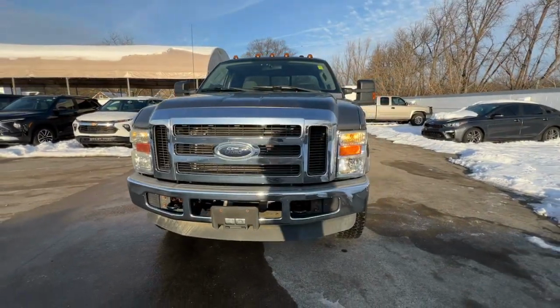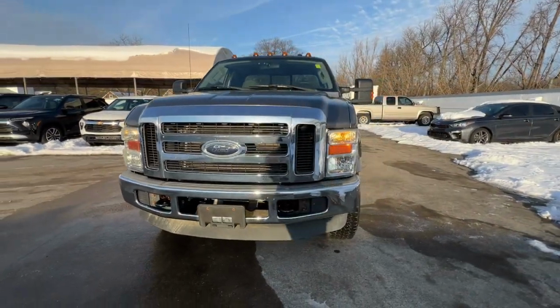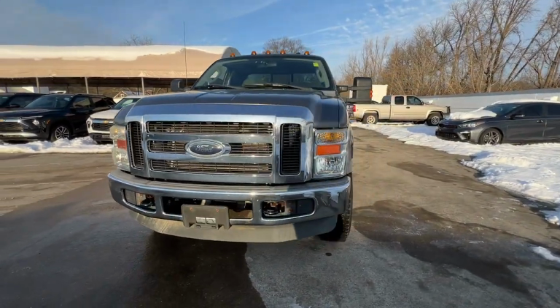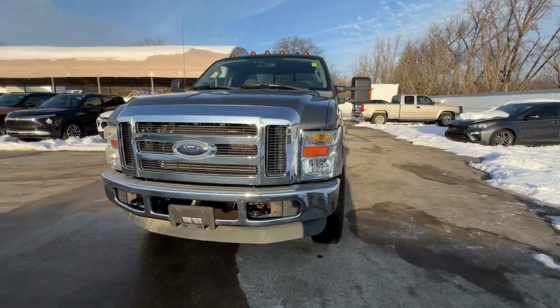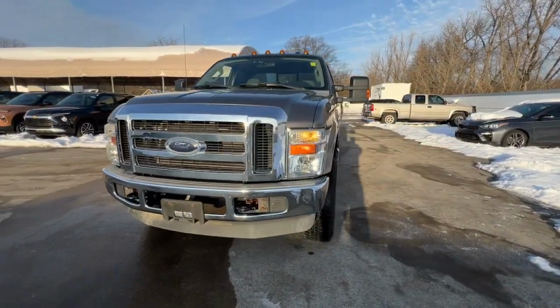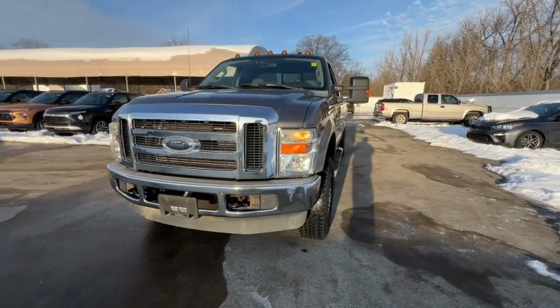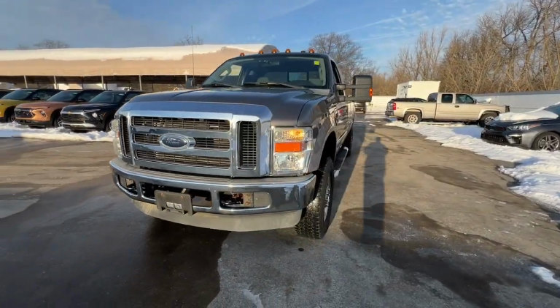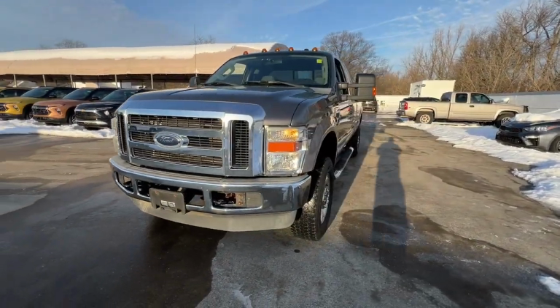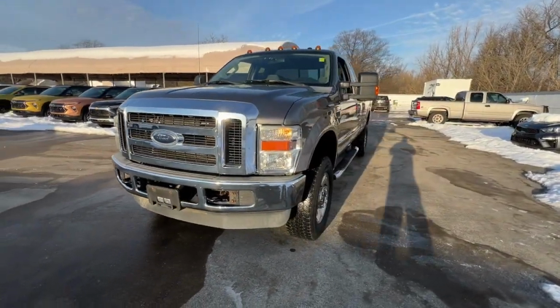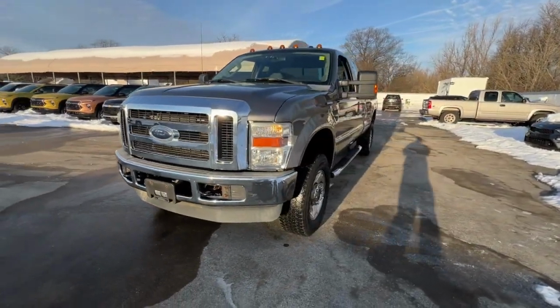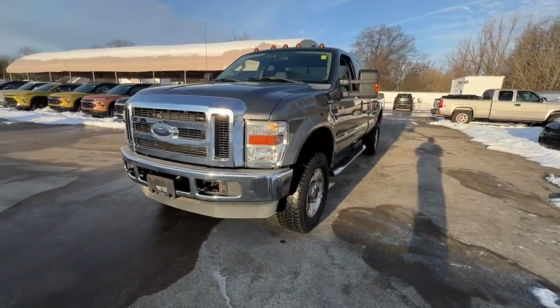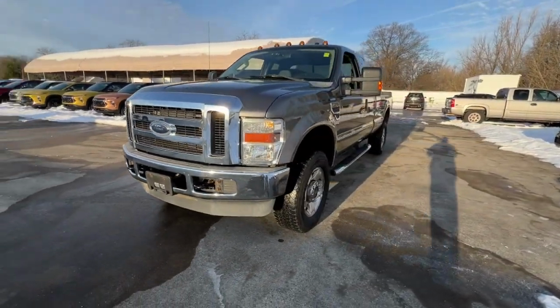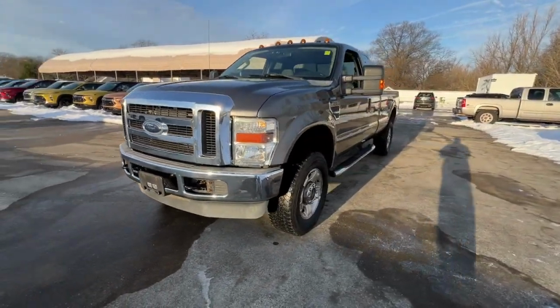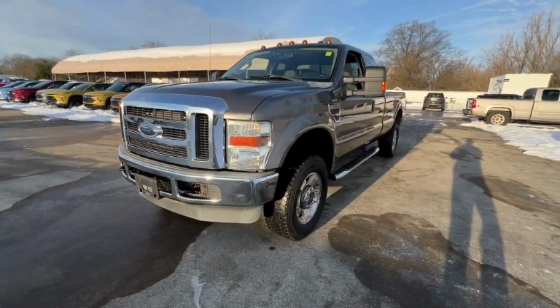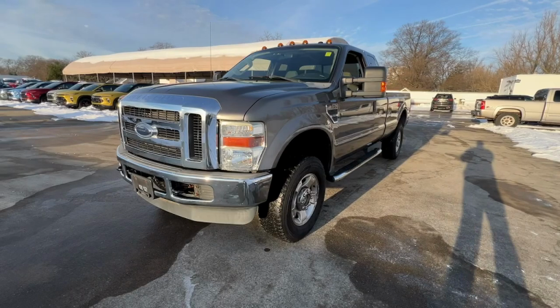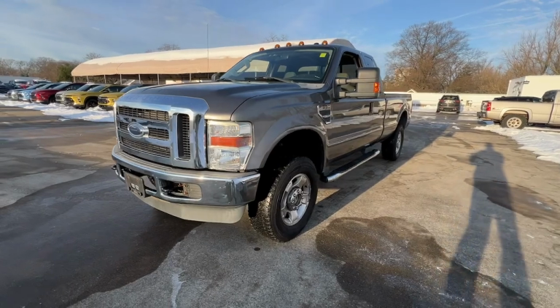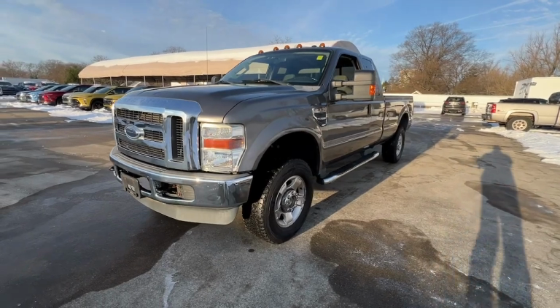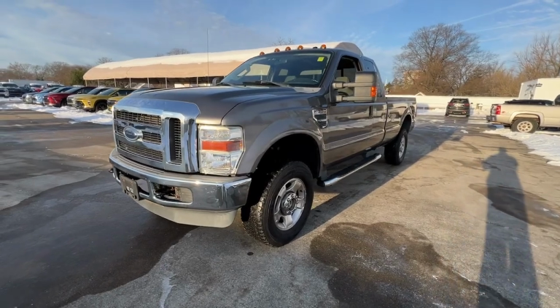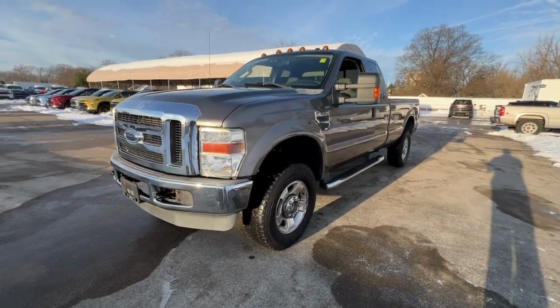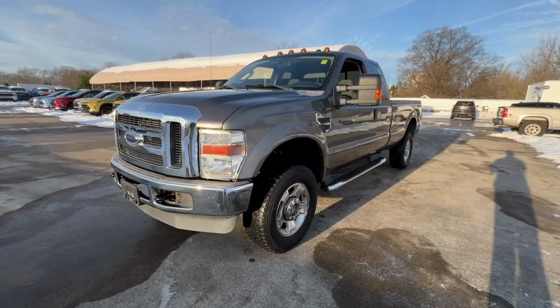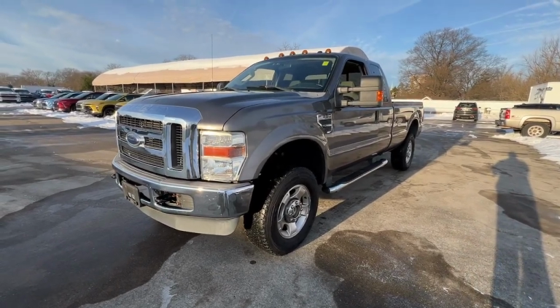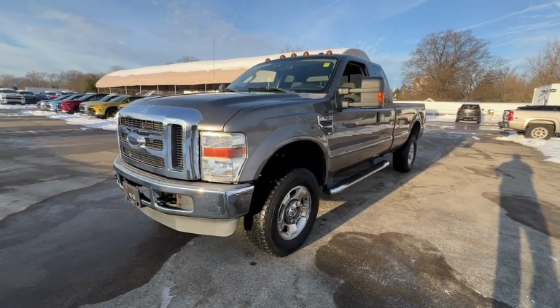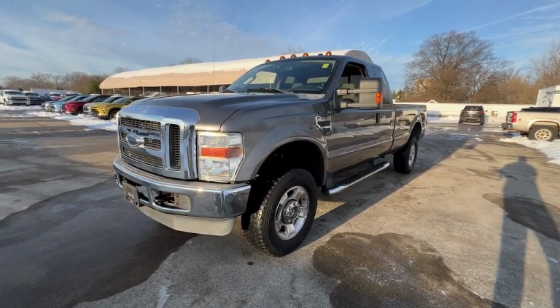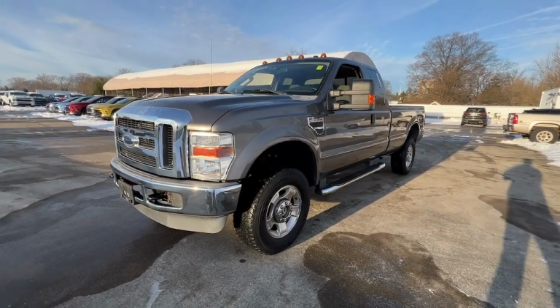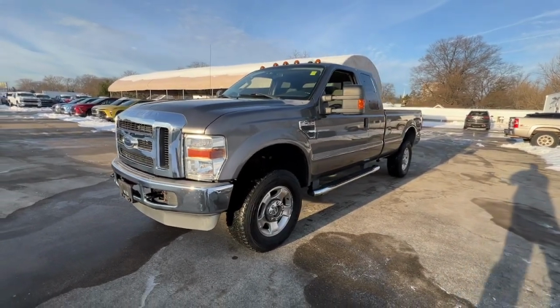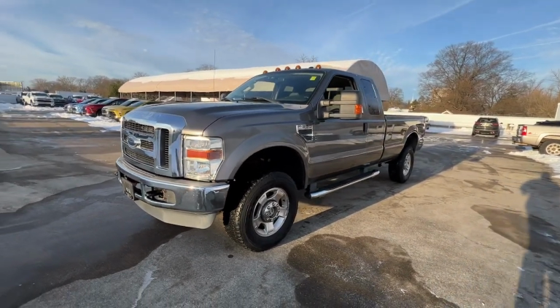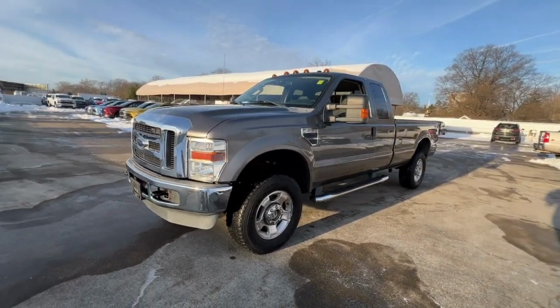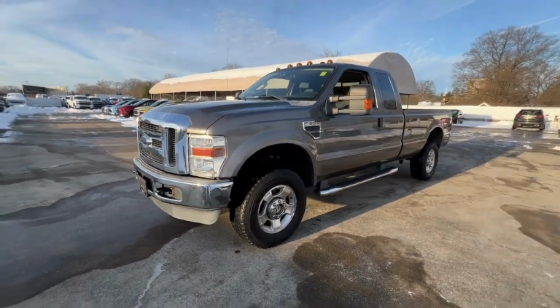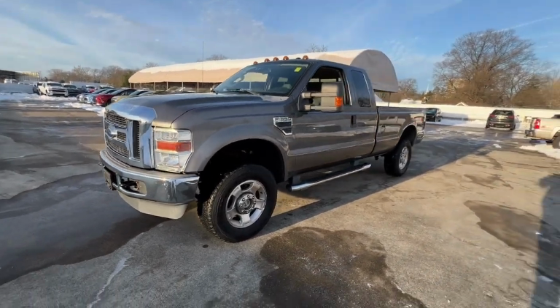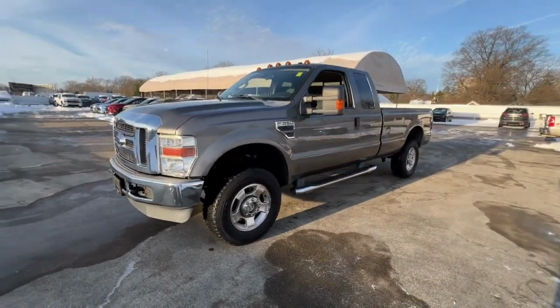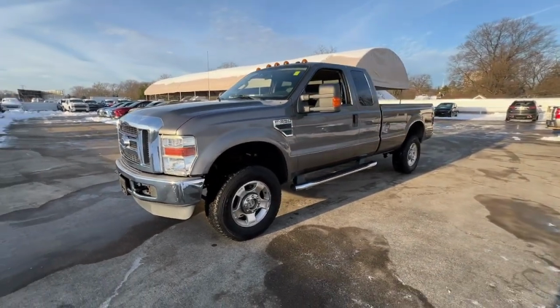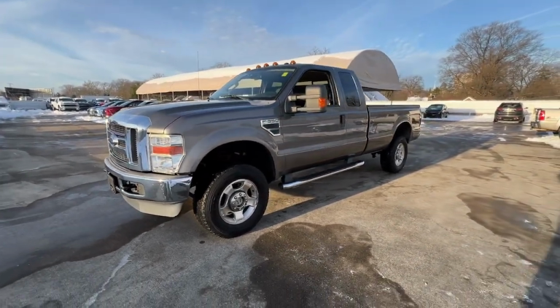Designed to optimize strength, maneuverability, and passenger comfort, this well-equipped heavy-duty pickup makes the hard work feel easy.